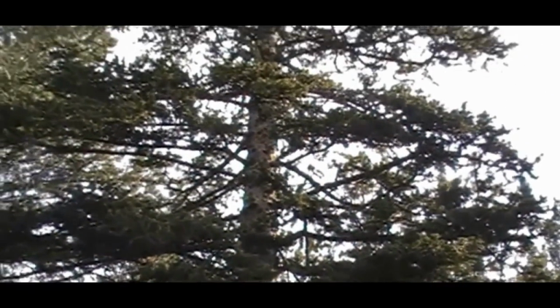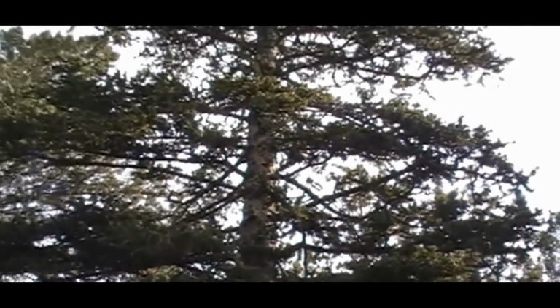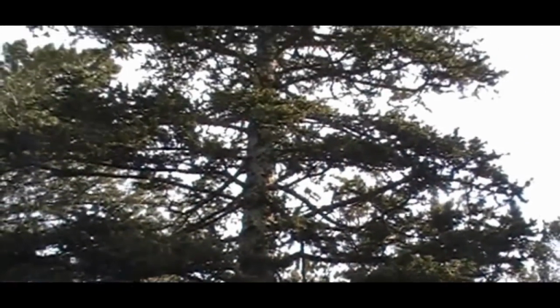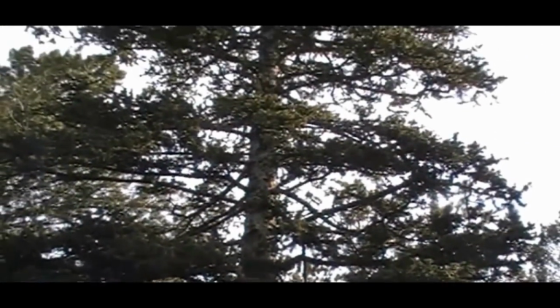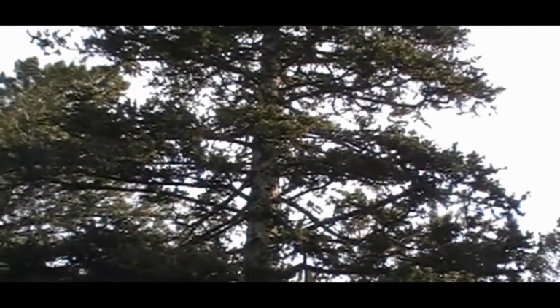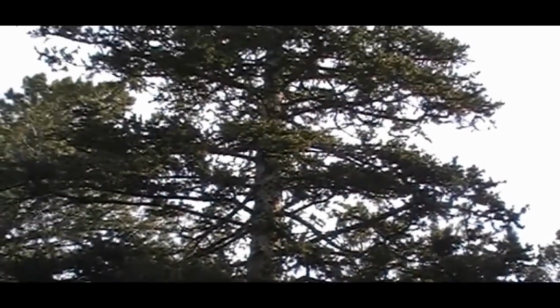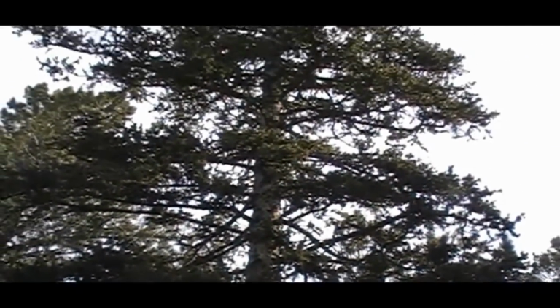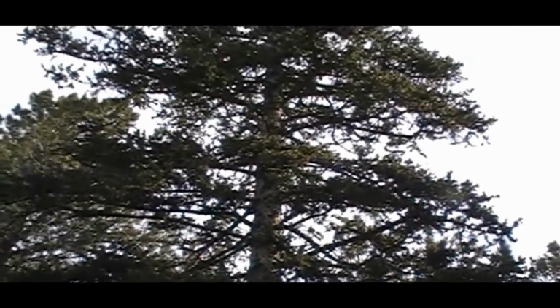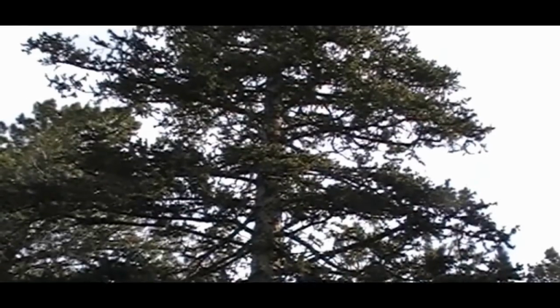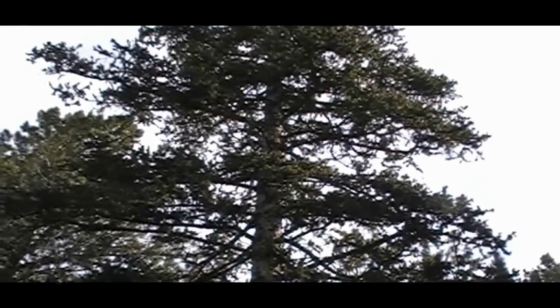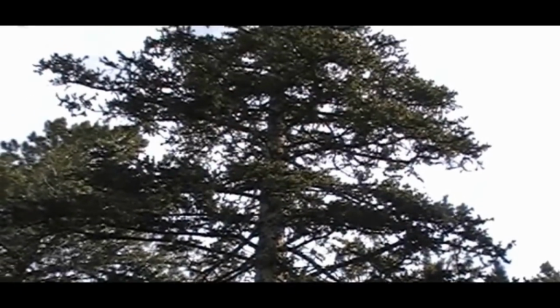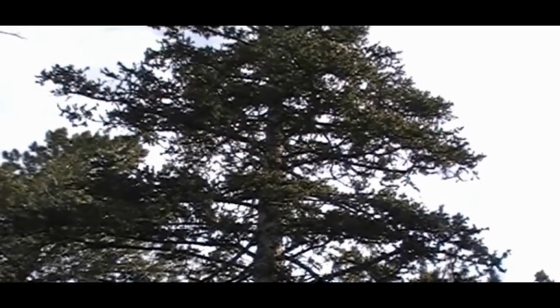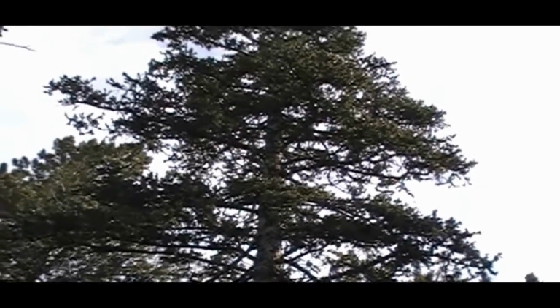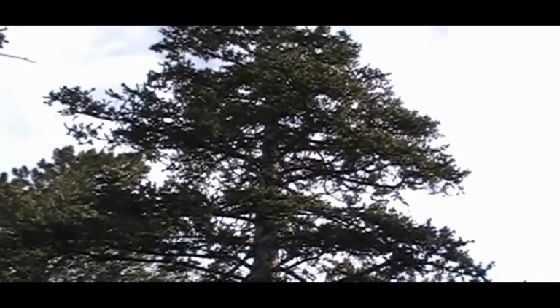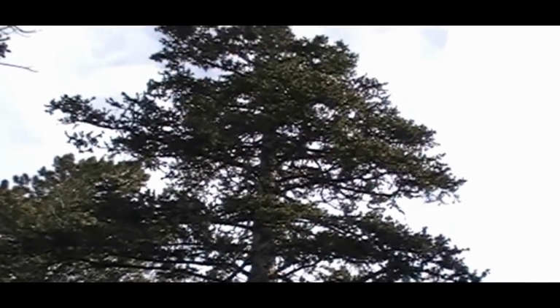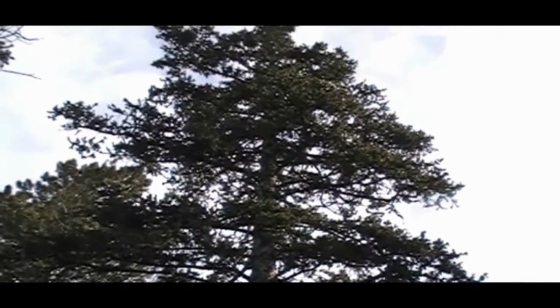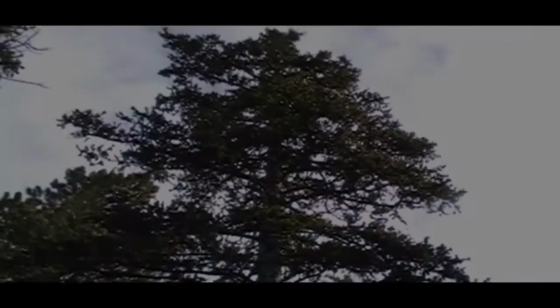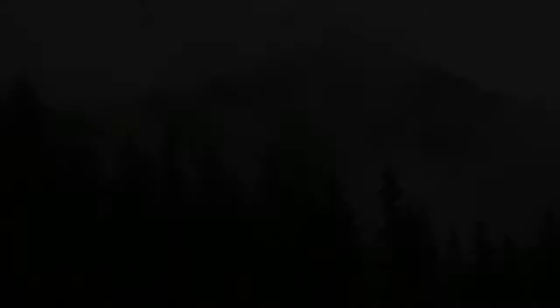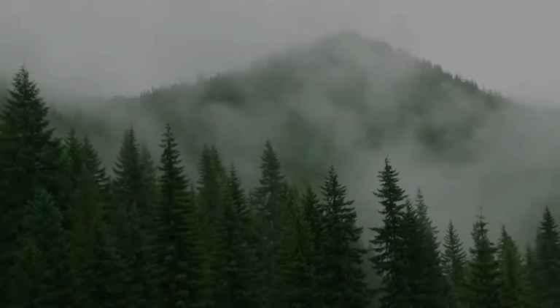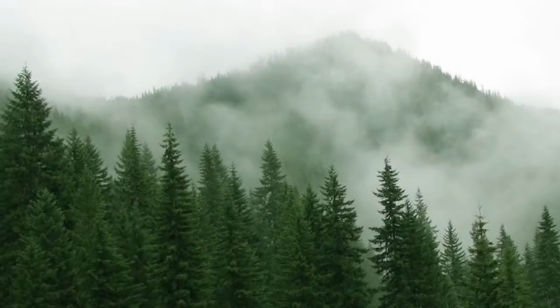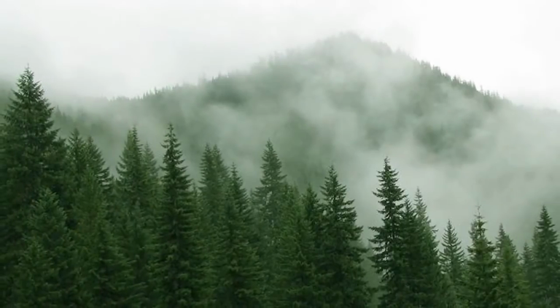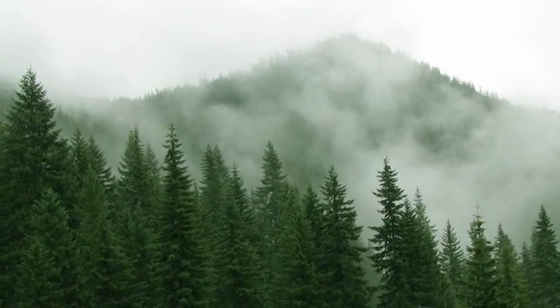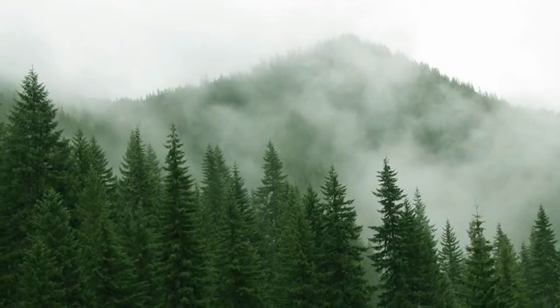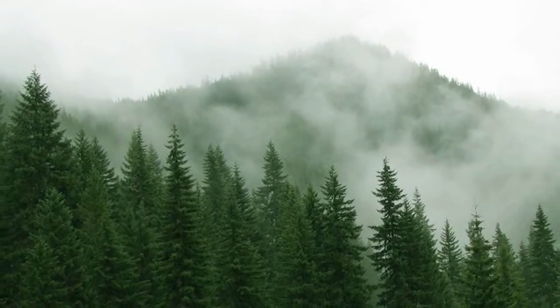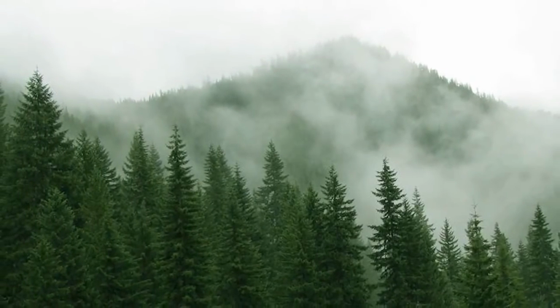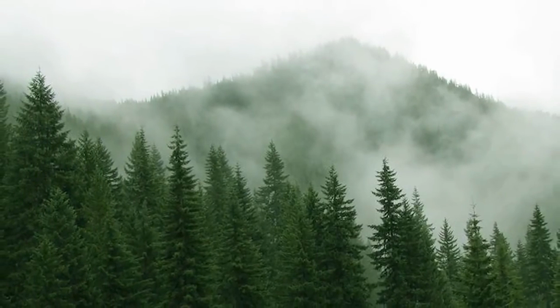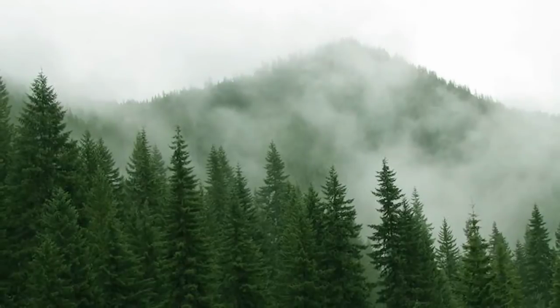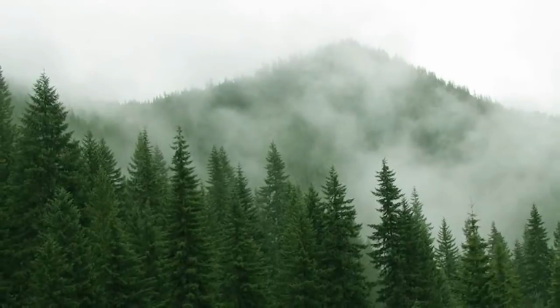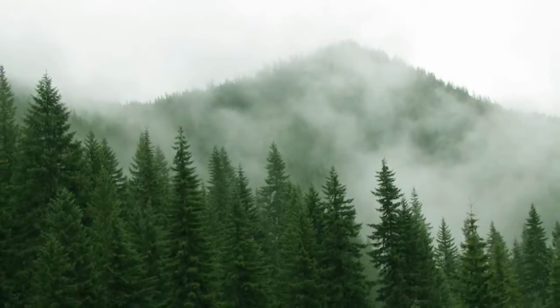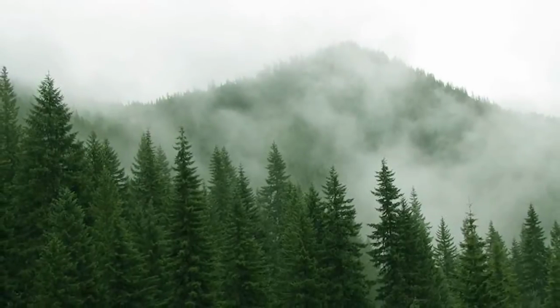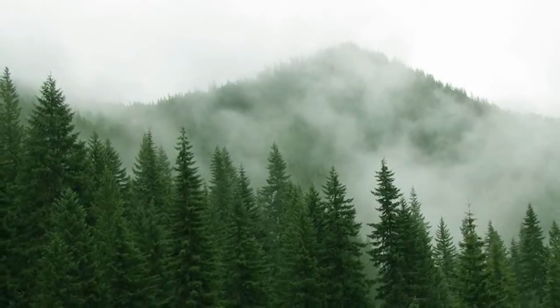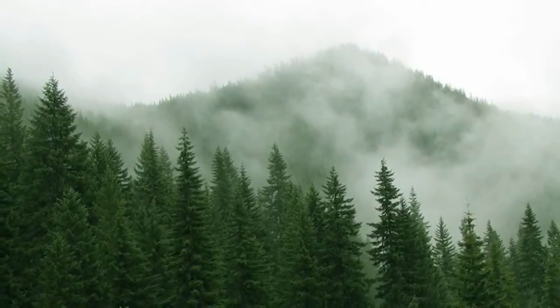The mature height of the Engelmann spruce can reach about 120 feet, but typically here in the Colorado area, we'll see it mature out at about 70 to 75 feet.